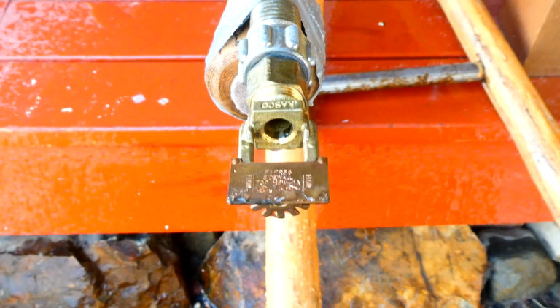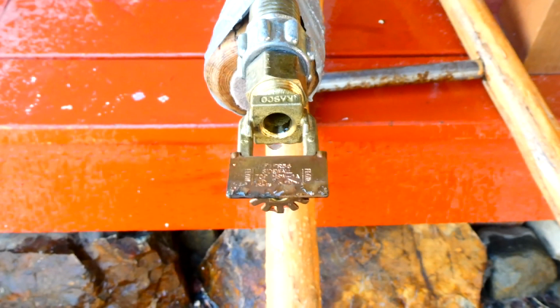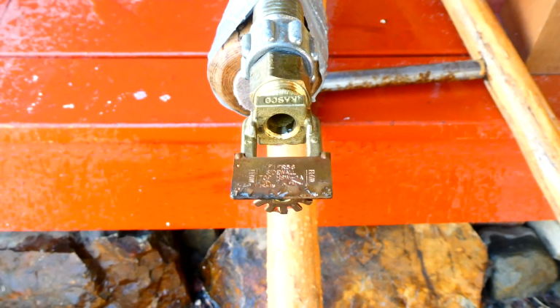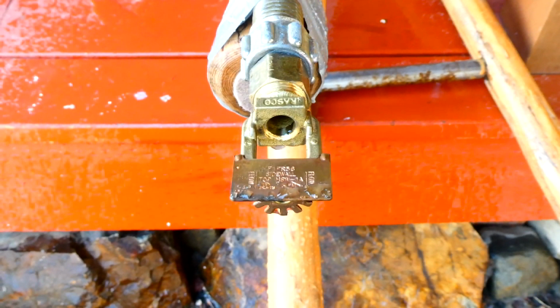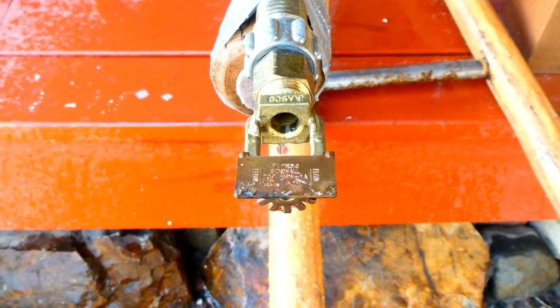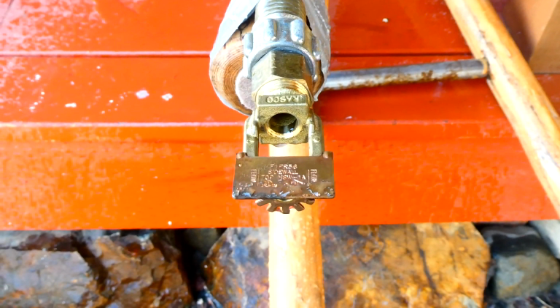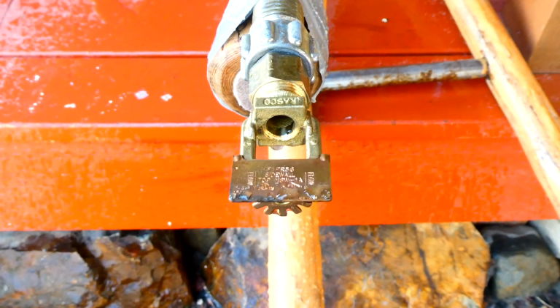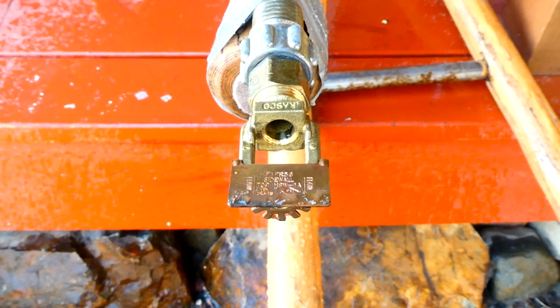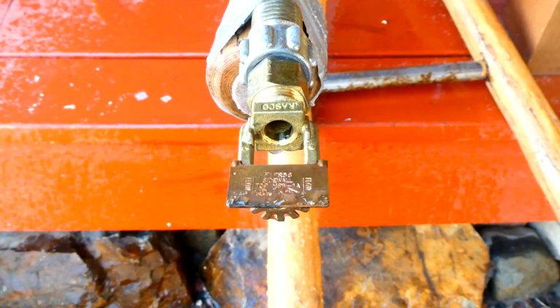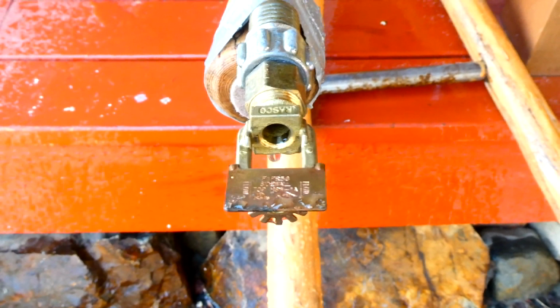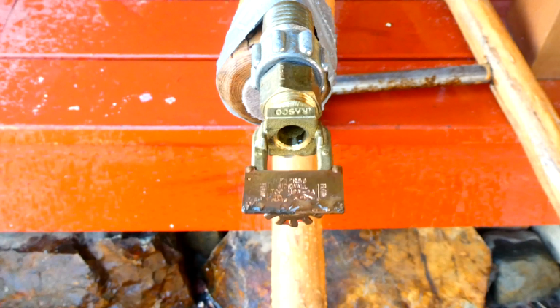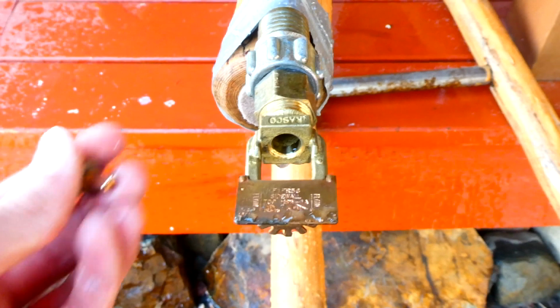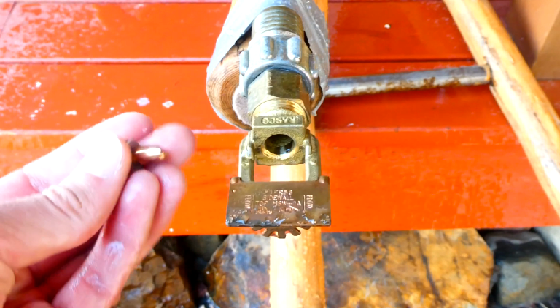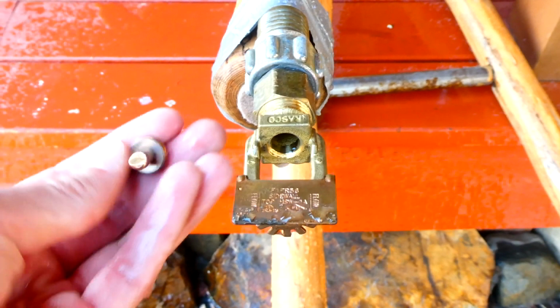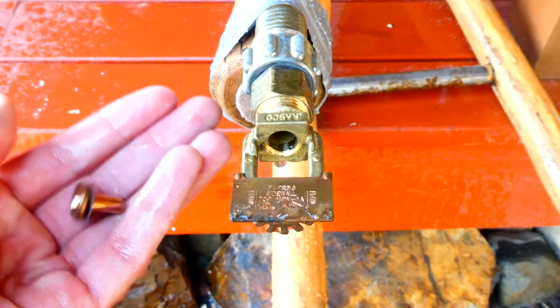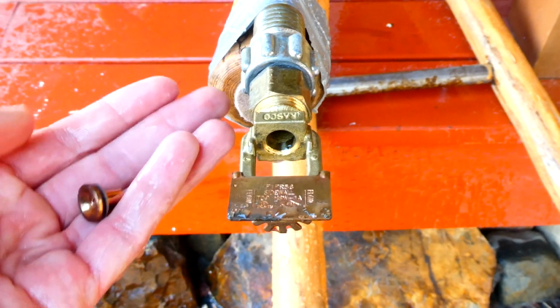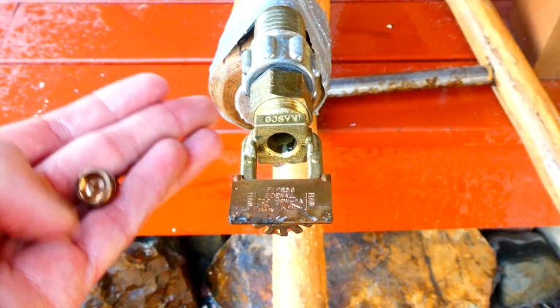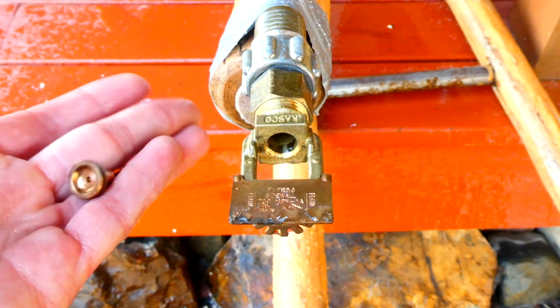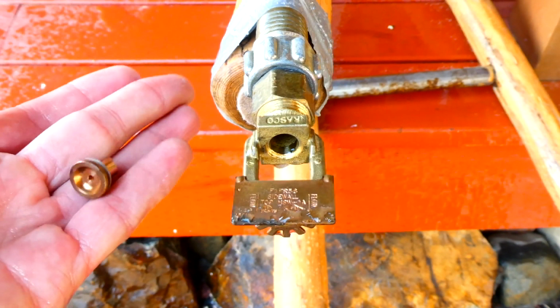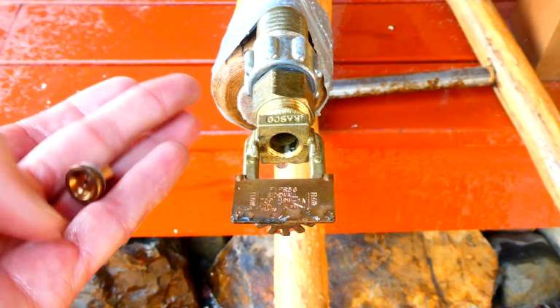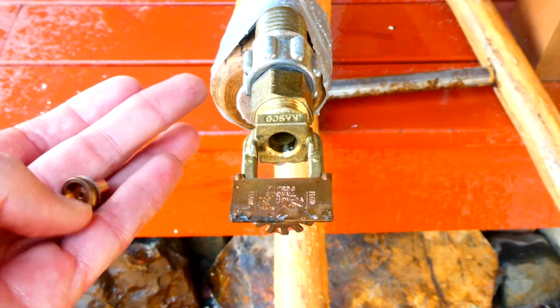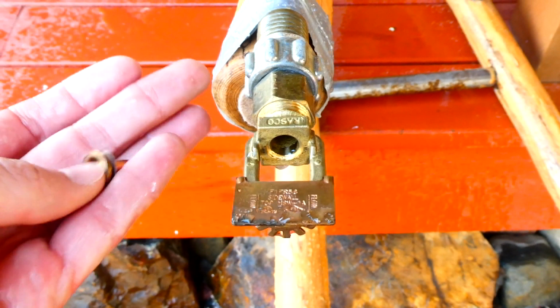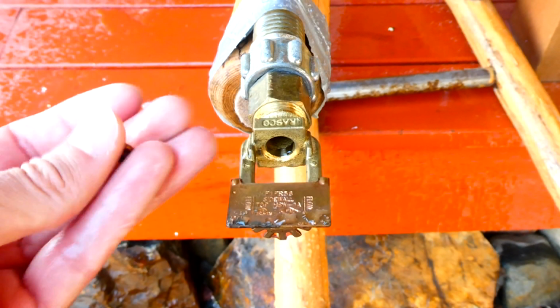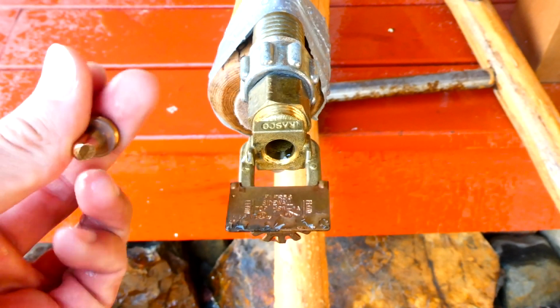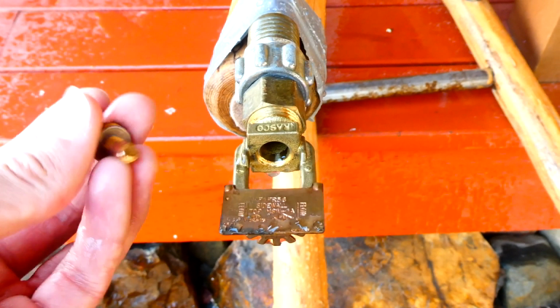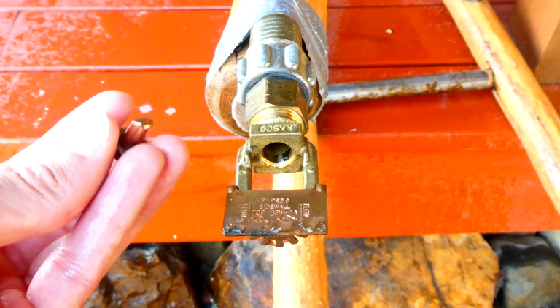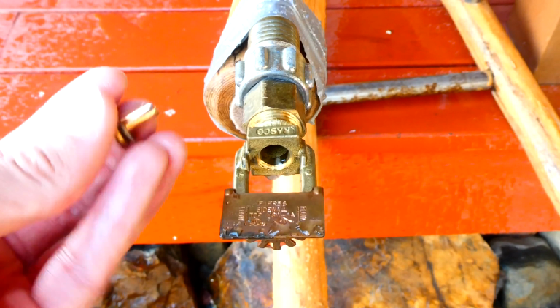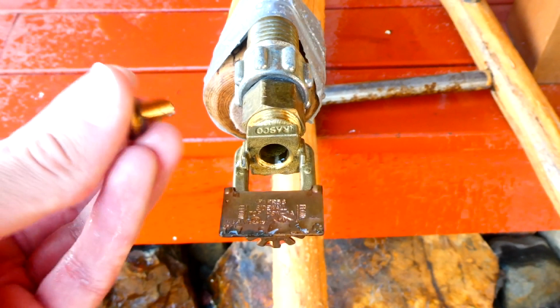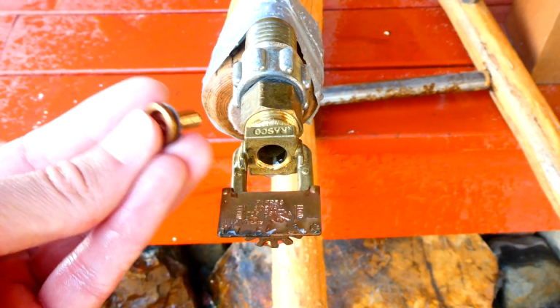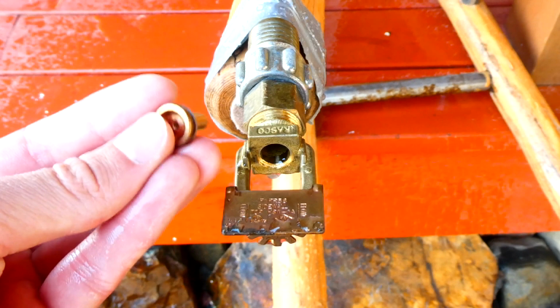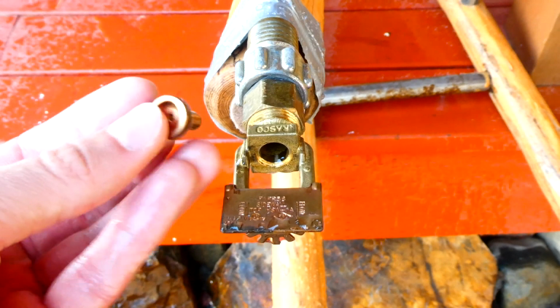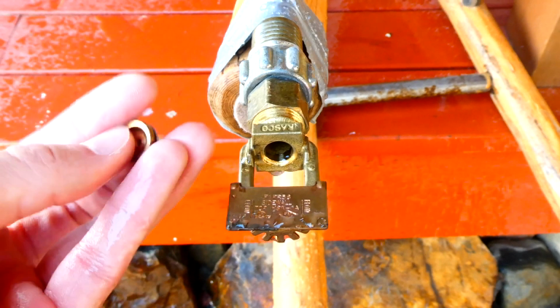Alright everyone, I've gone ahead and turned off the water, and as you can see I was able to find the little pip that fell out. I thought that was kind of cool — this is basically the plug that holds back all the water.